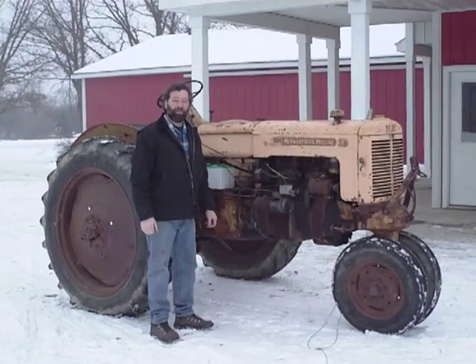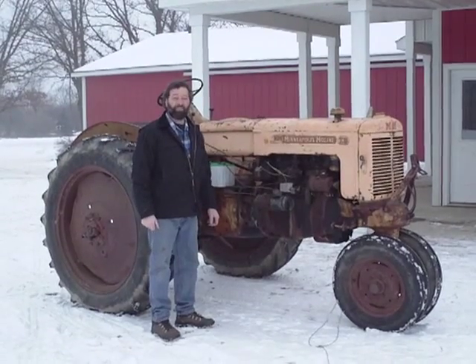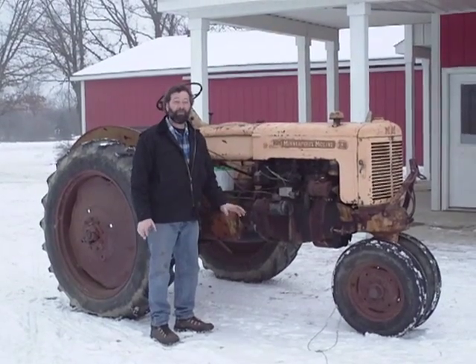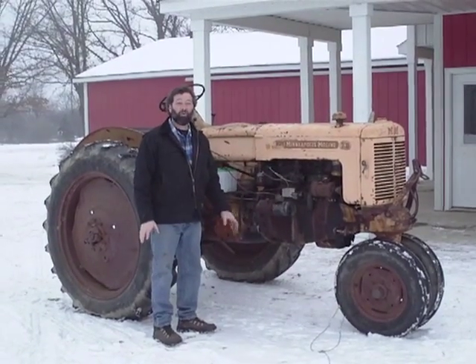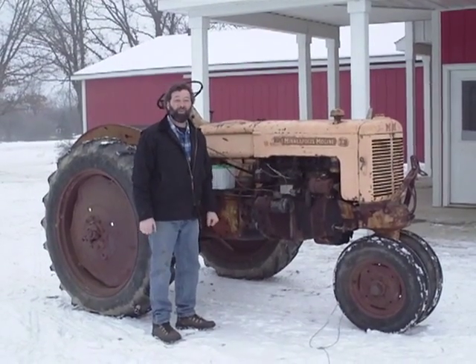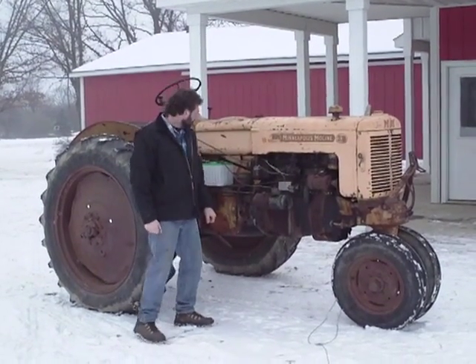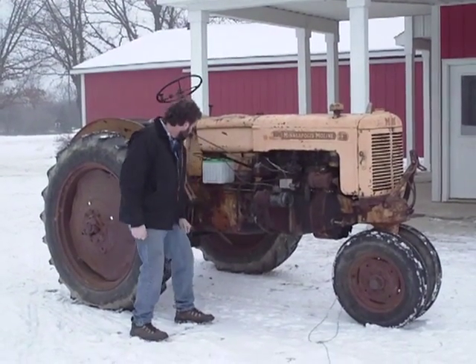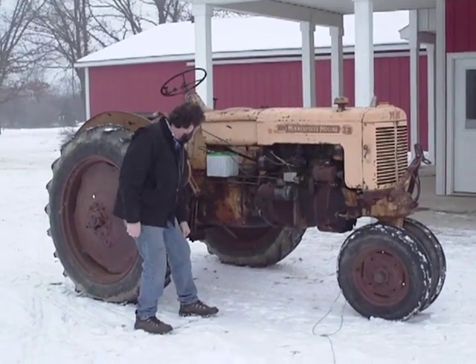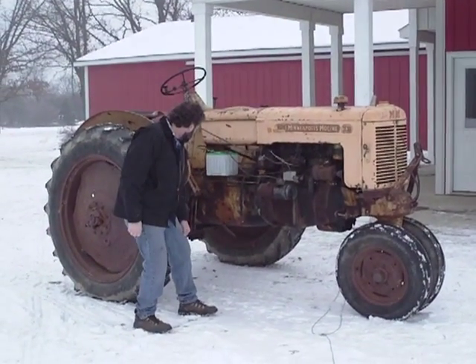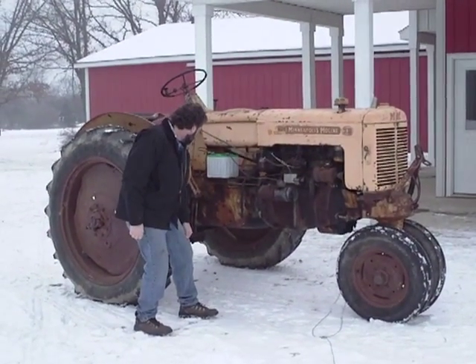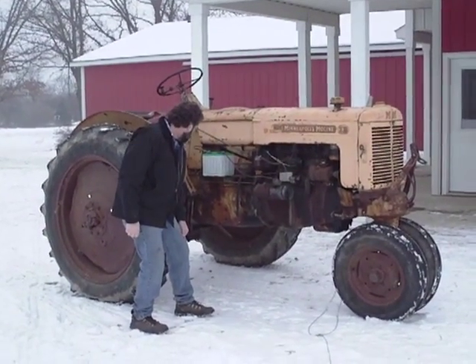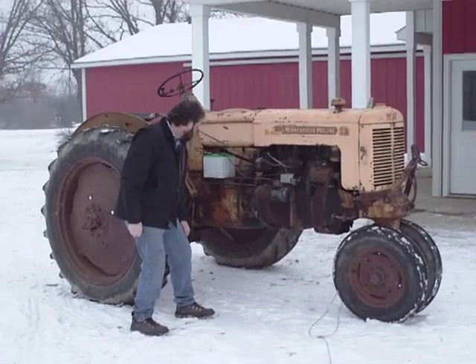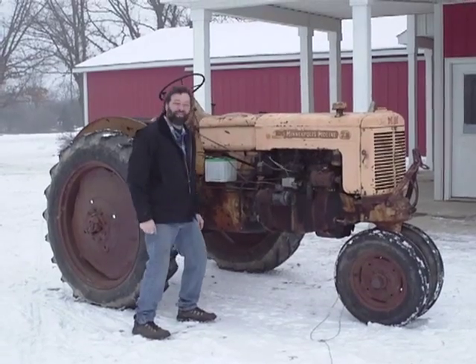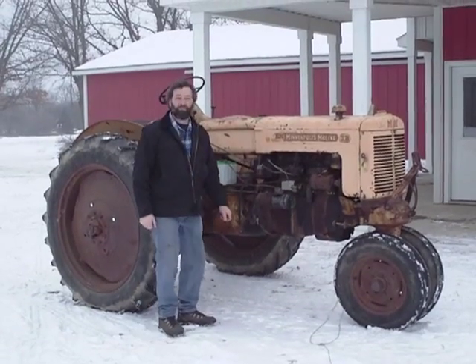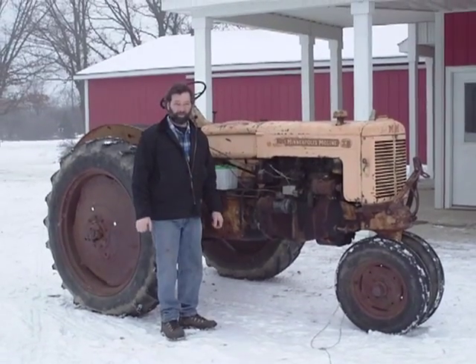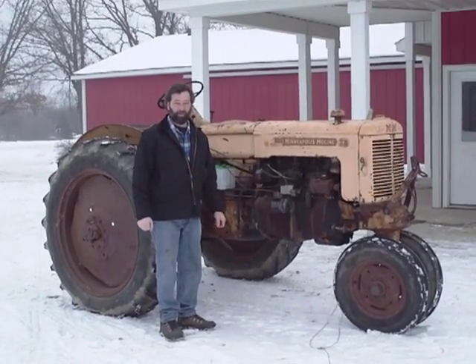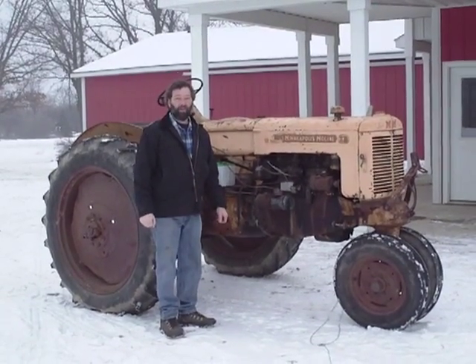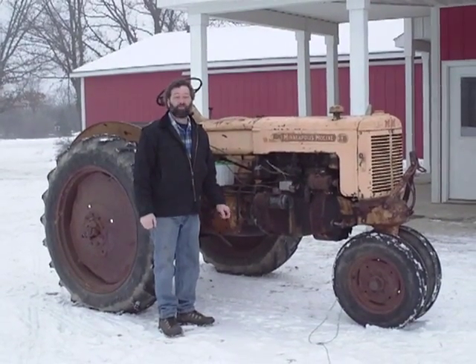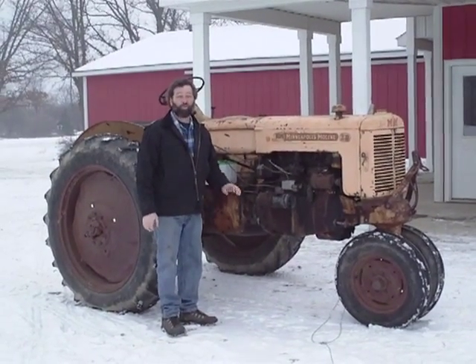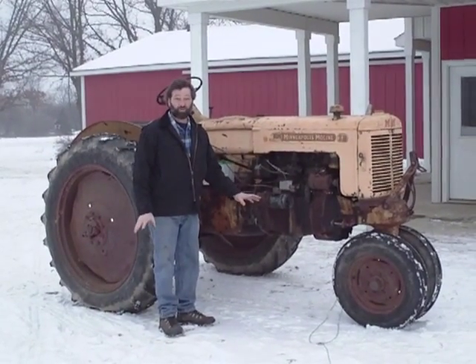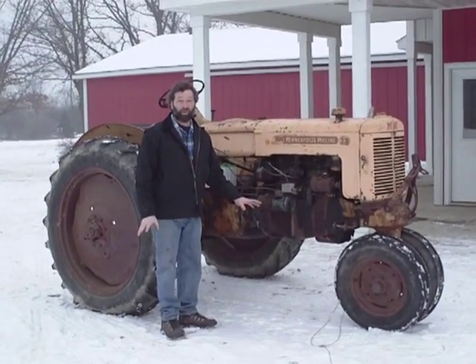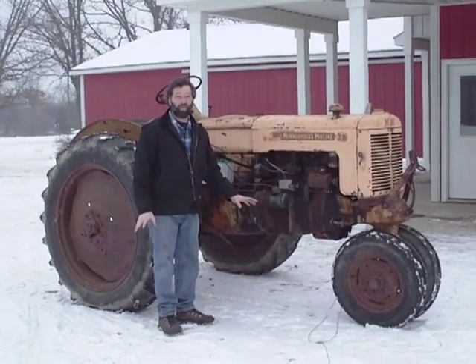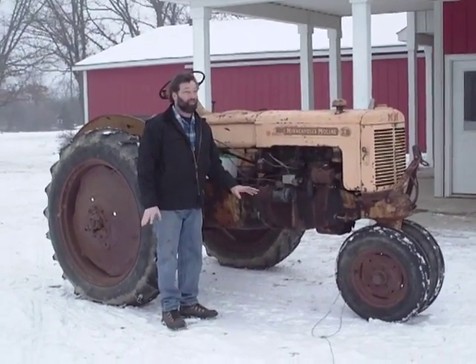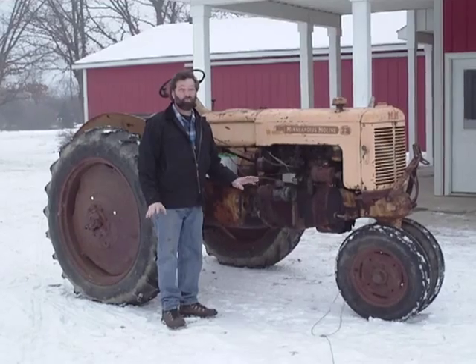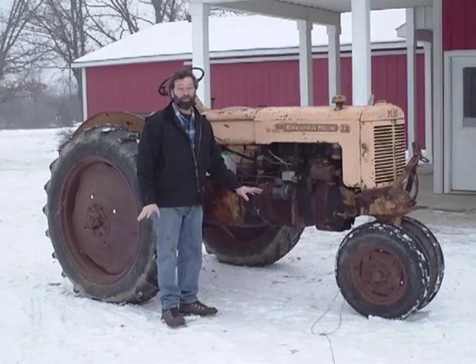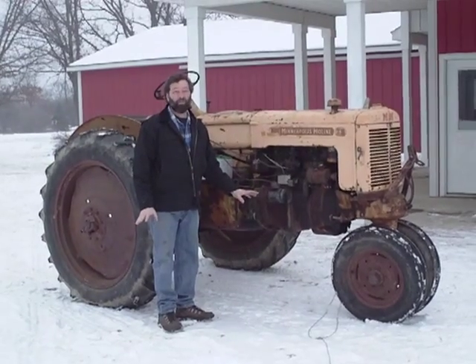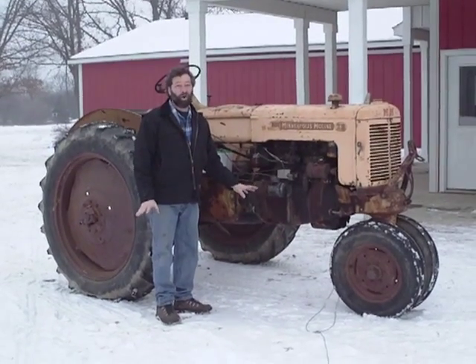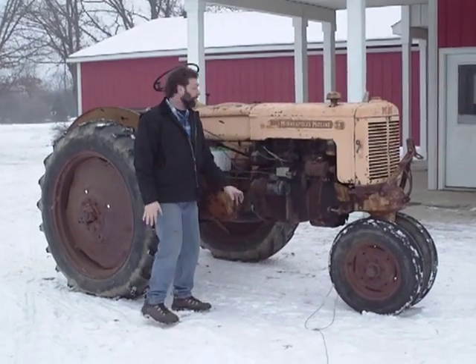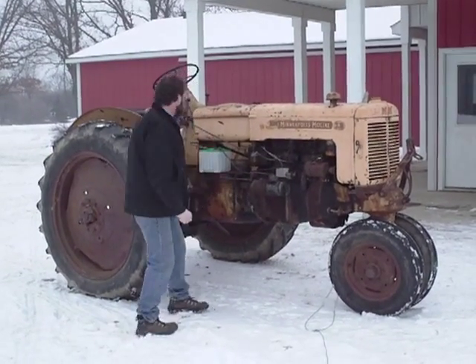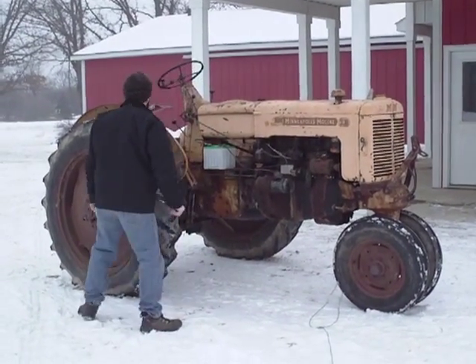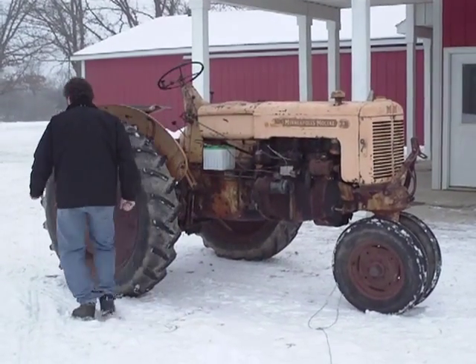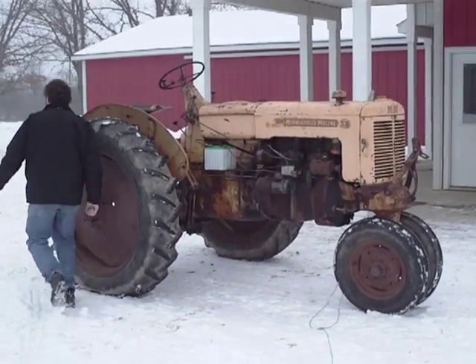We have a ZB Moline, serial number 620-2747. The tractor has a Swartz three-point hitch. It's extremely good running, a low-hour tractor. I'm going to start it up for you.